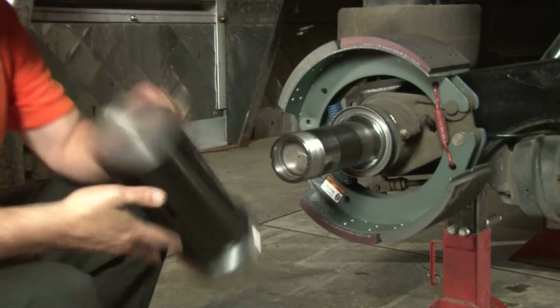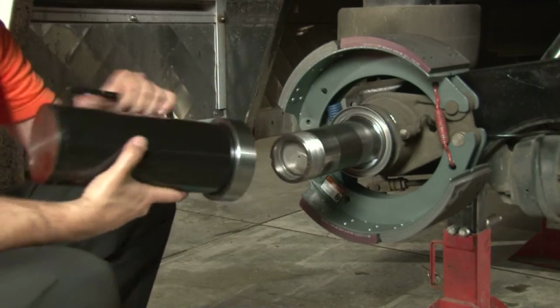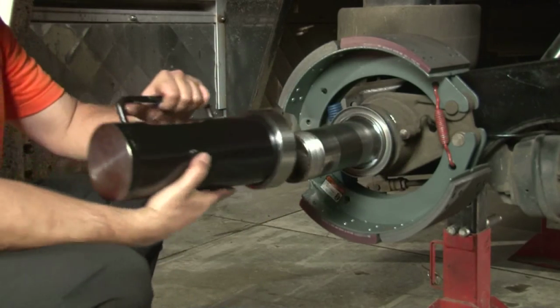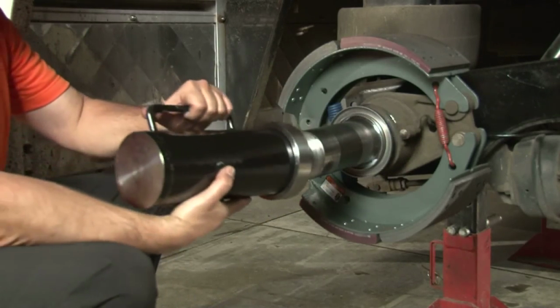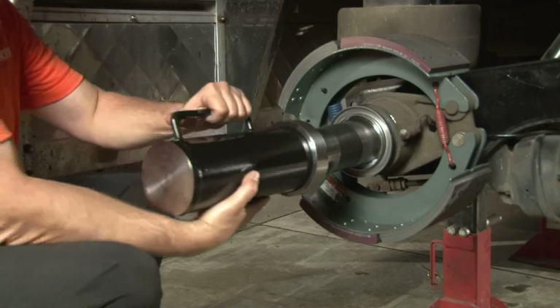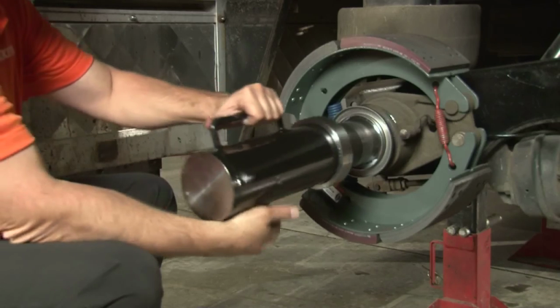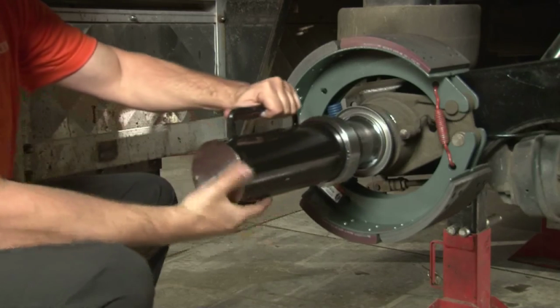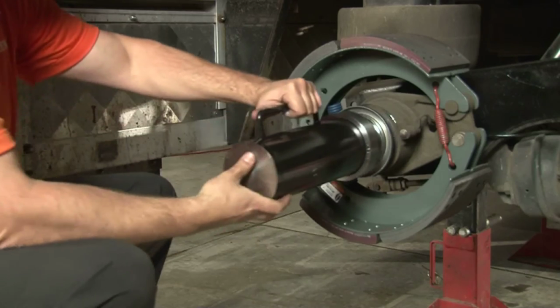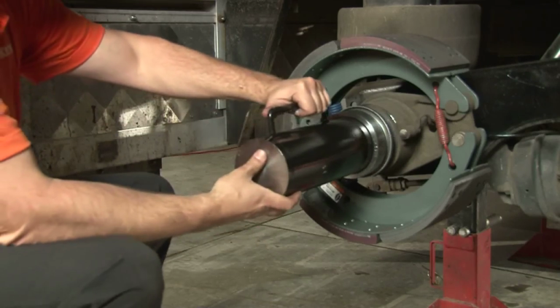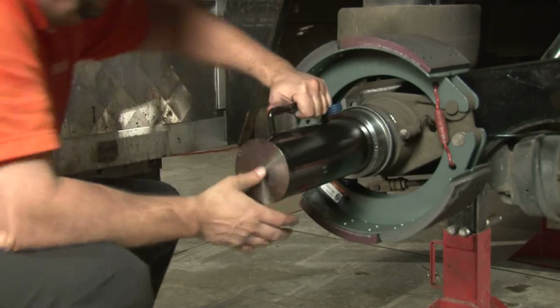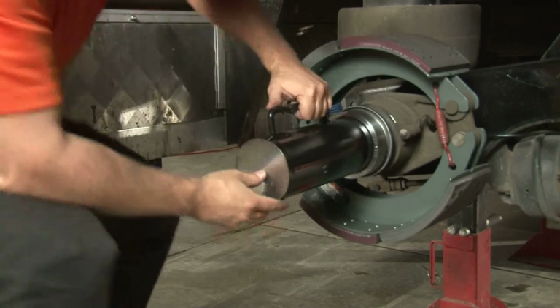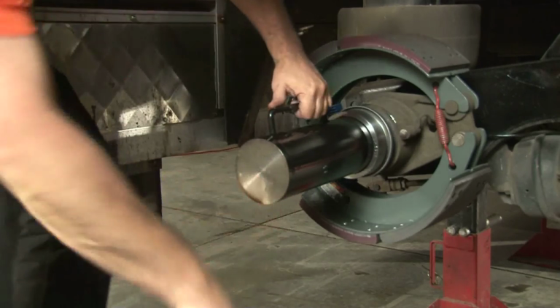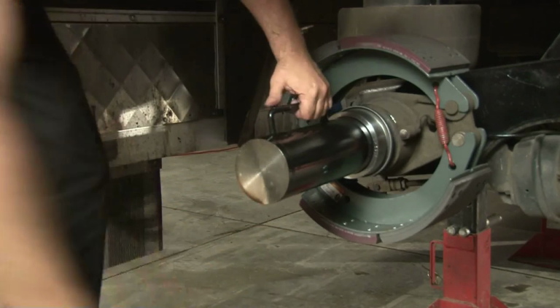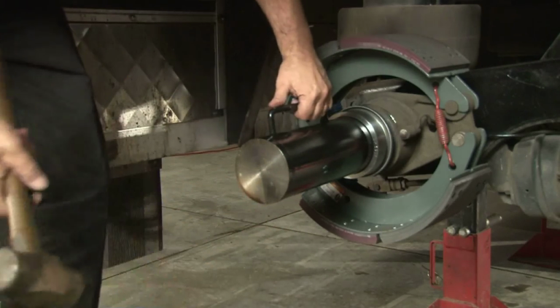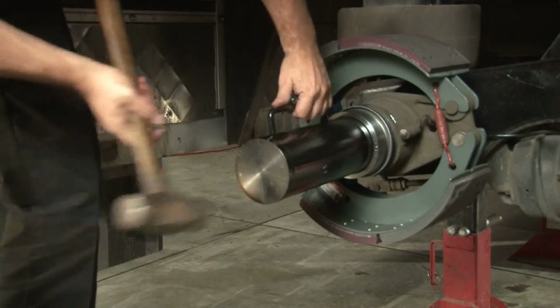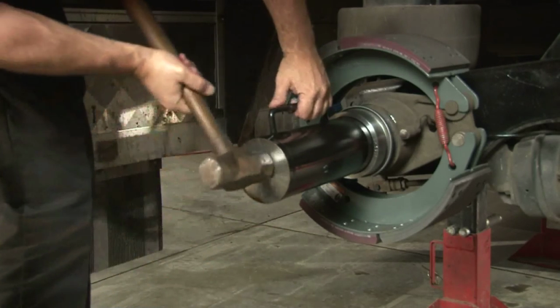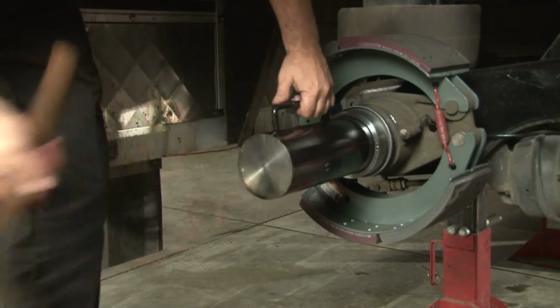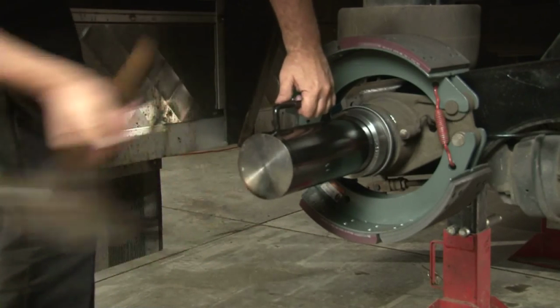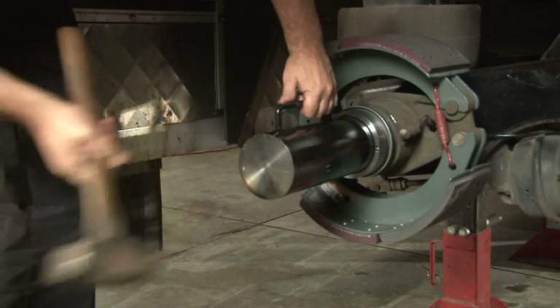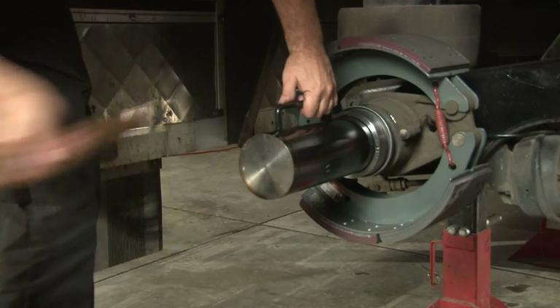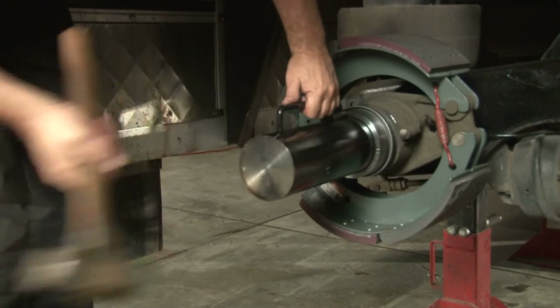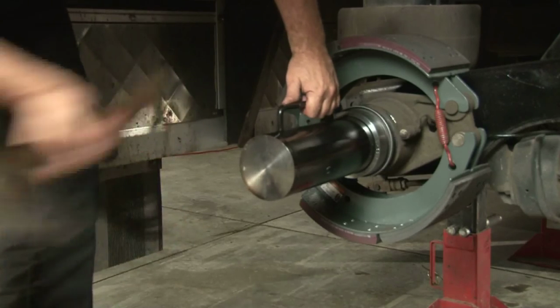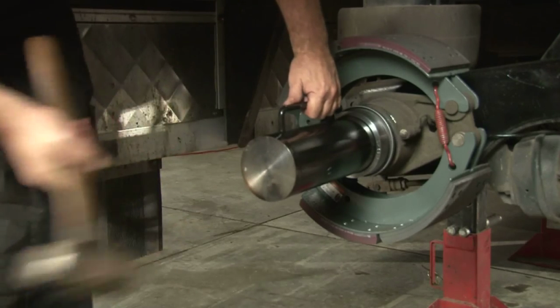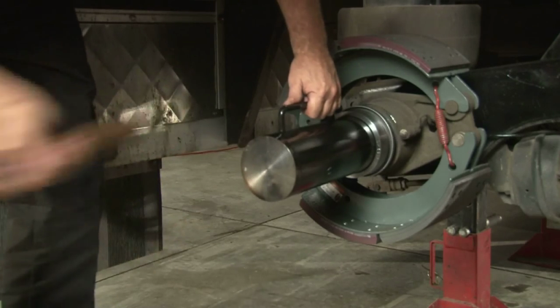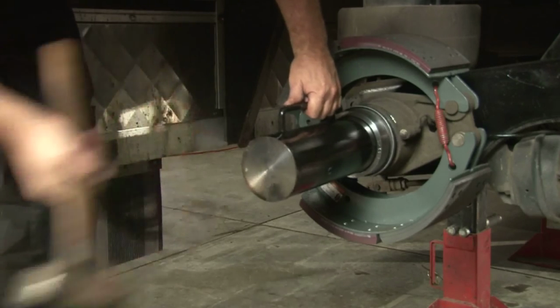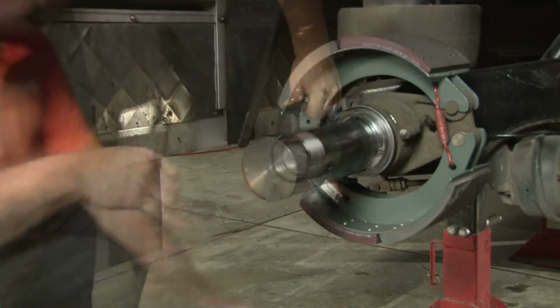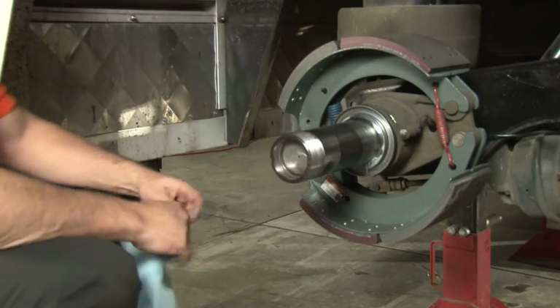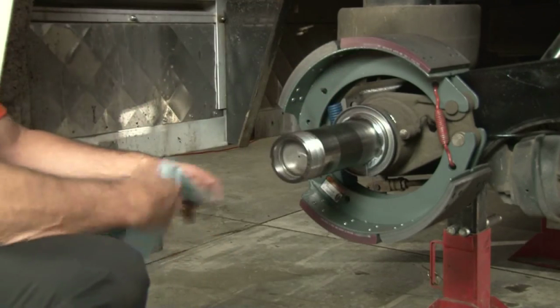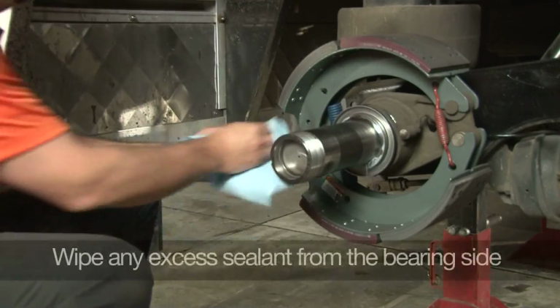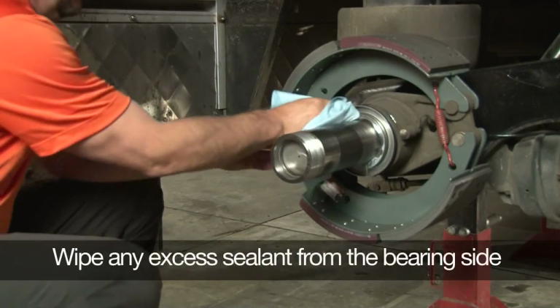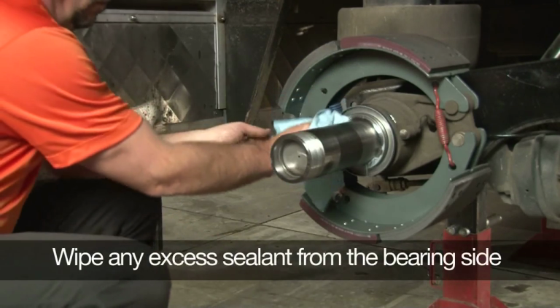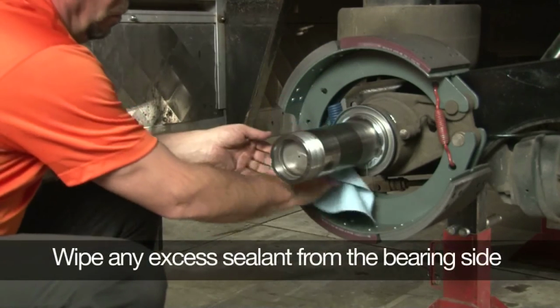Position the correct size sleeve drive tool squarely on the sleeve and use a hammer to drive the ring completely onto the shoulder. Wipe any excess sealant from the bearing side.